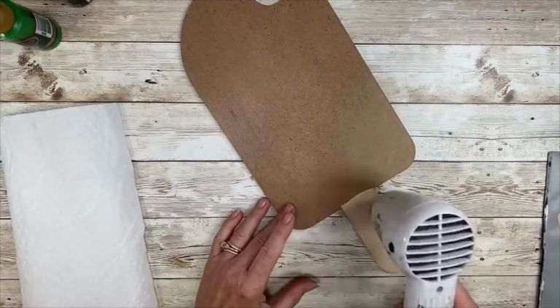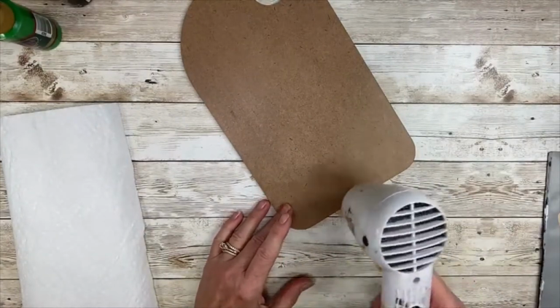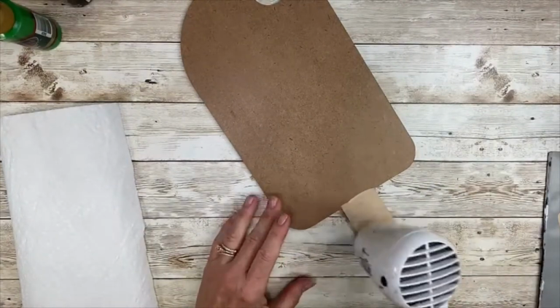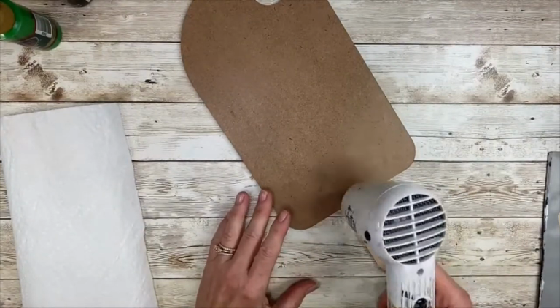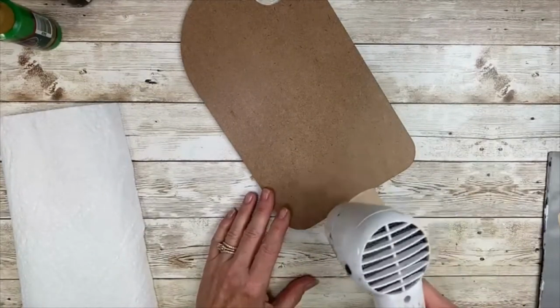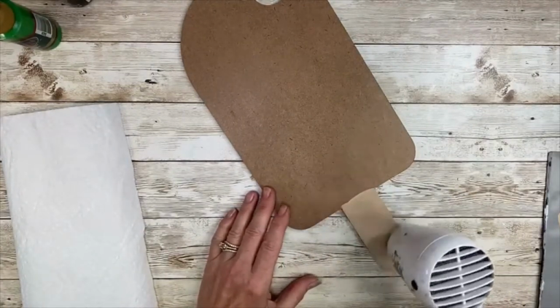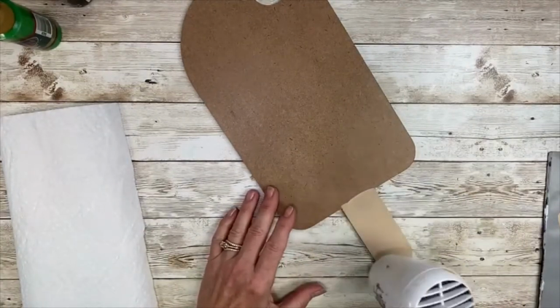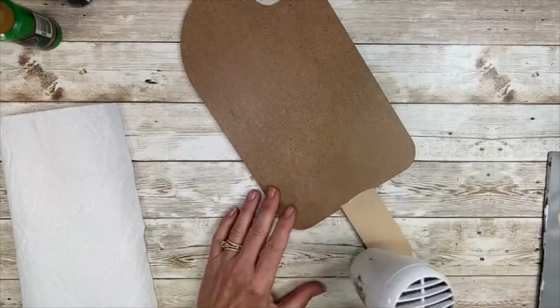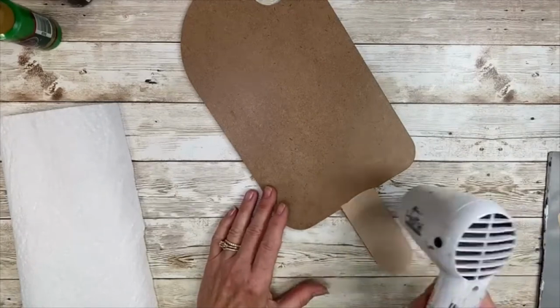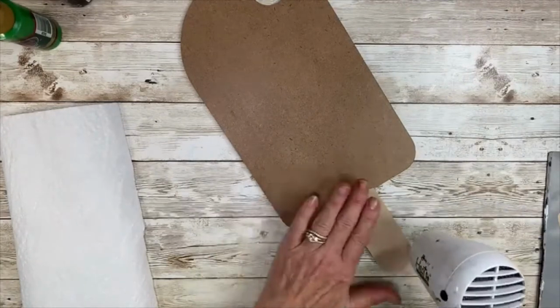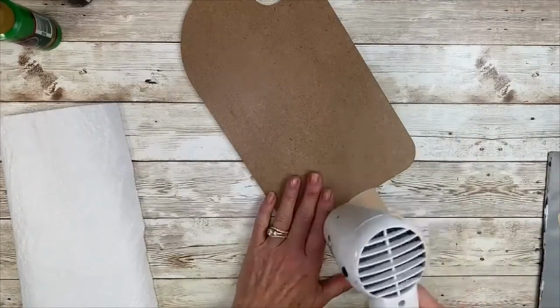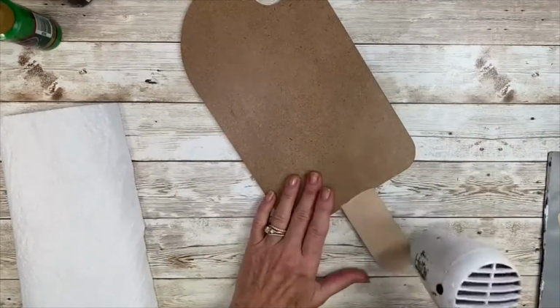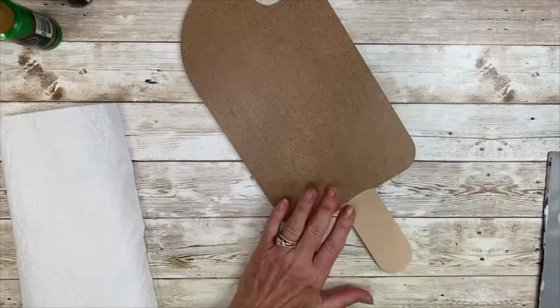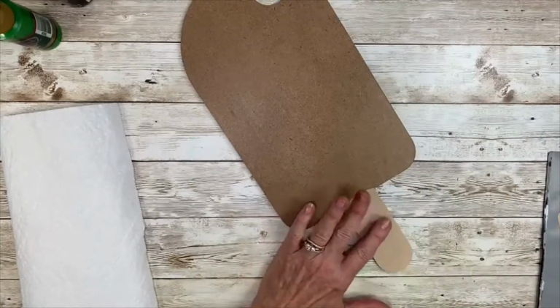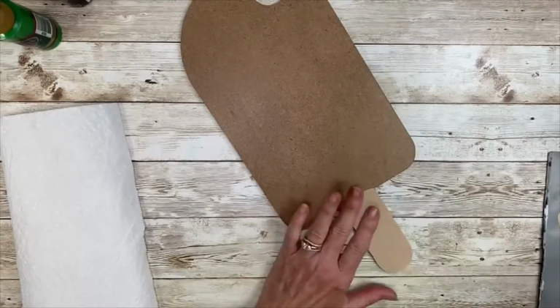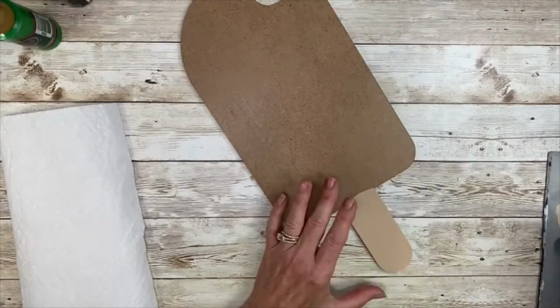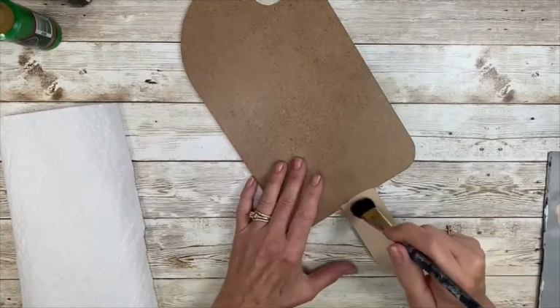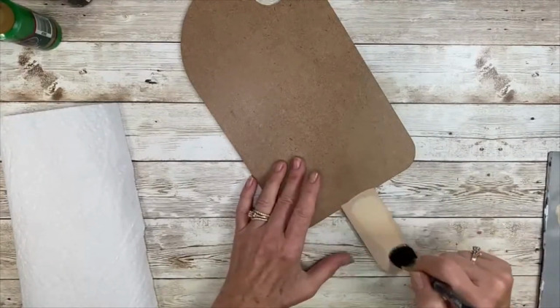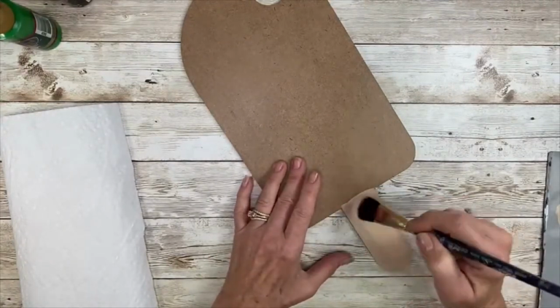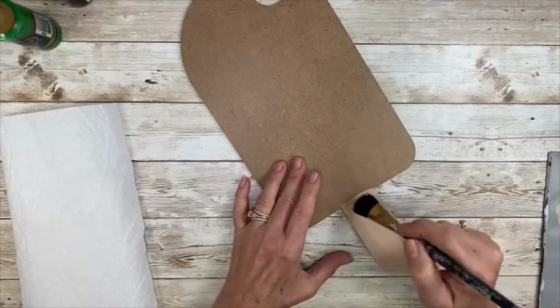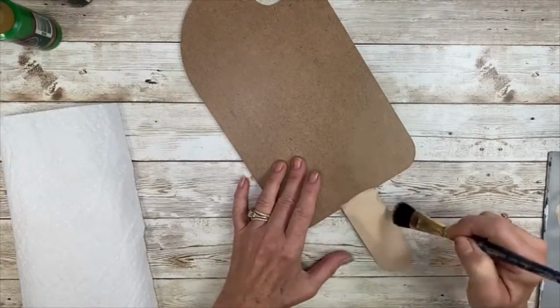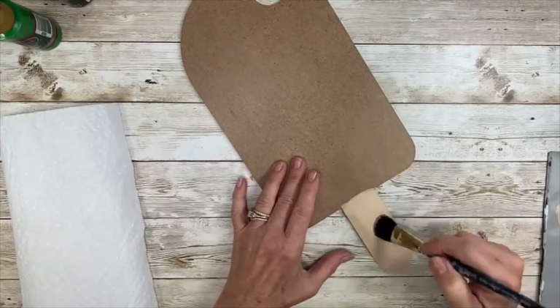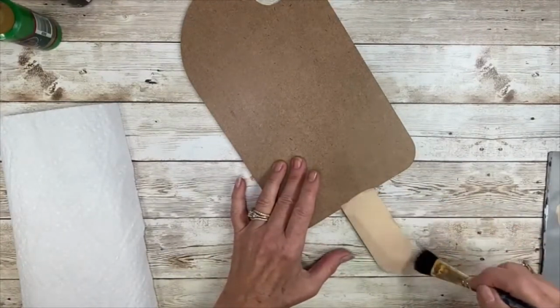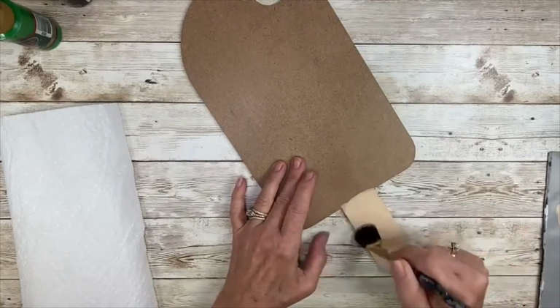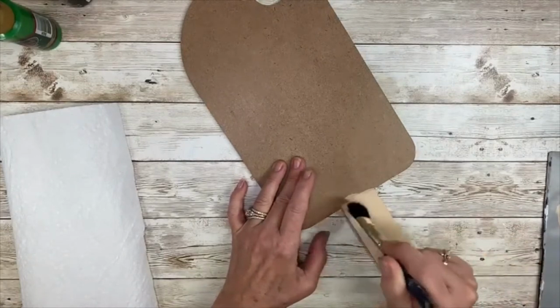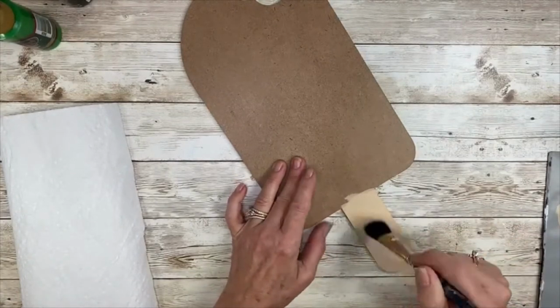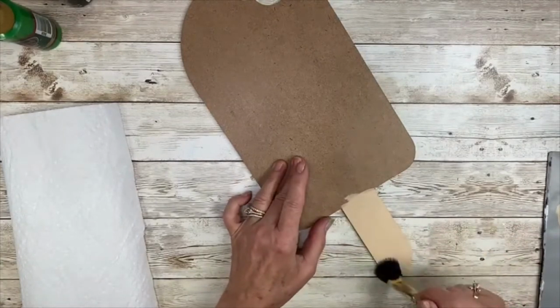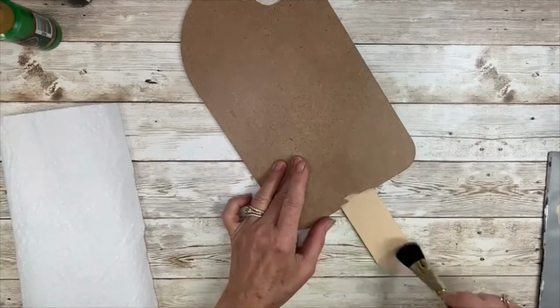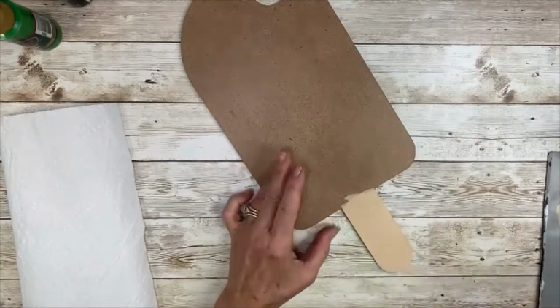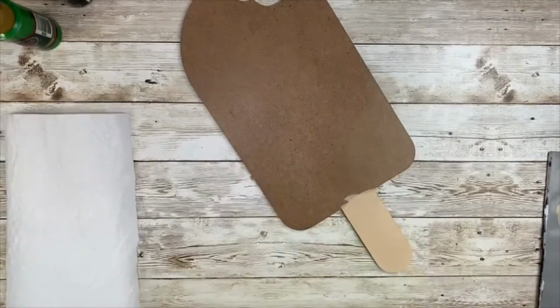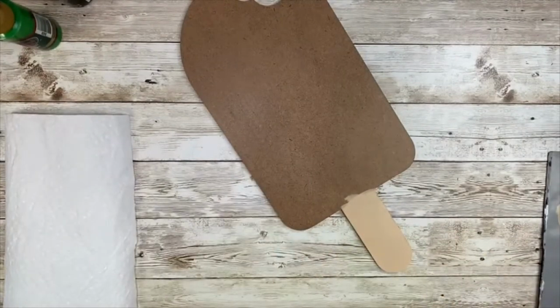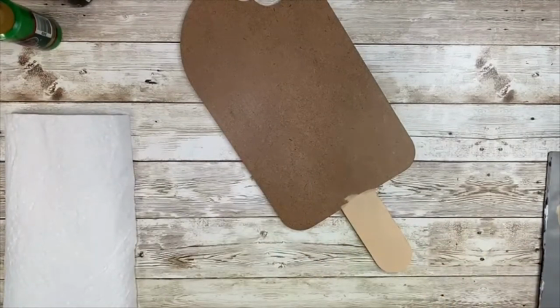Because this is a darker surface, it's going to take two coats to give a nice opaque coverage. Make sure that you dry well between each application of paint.